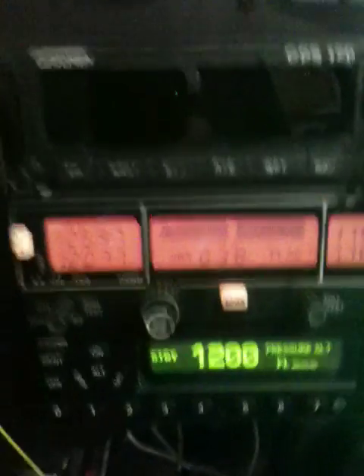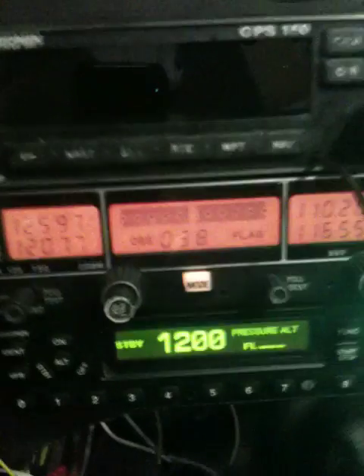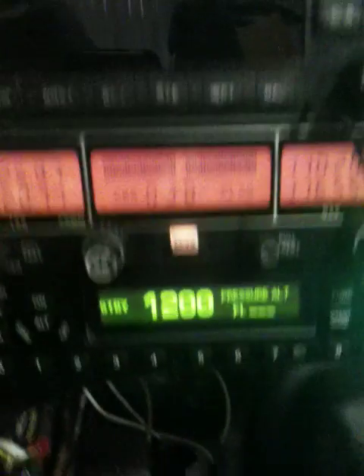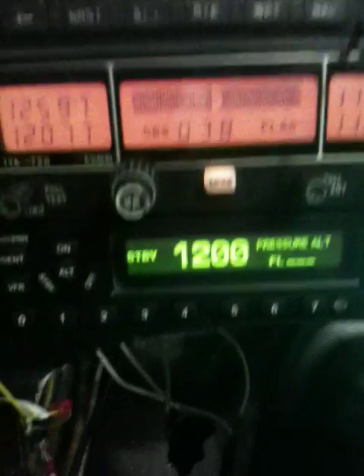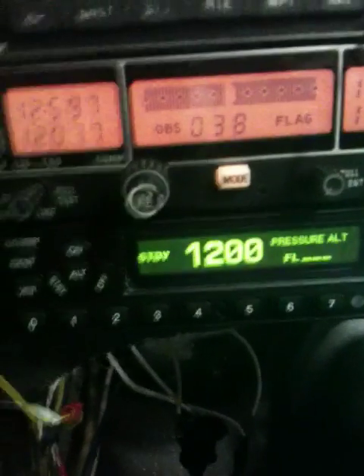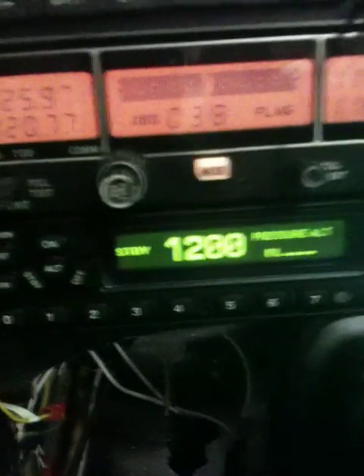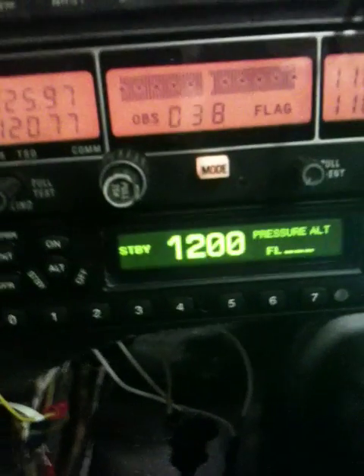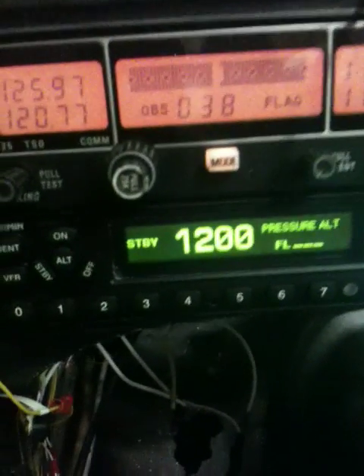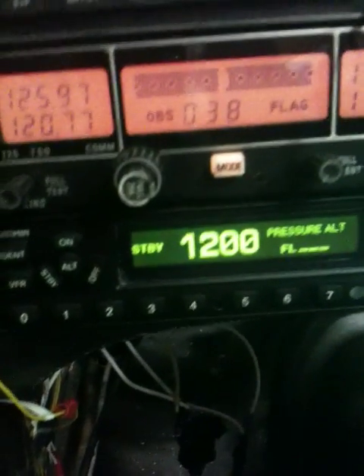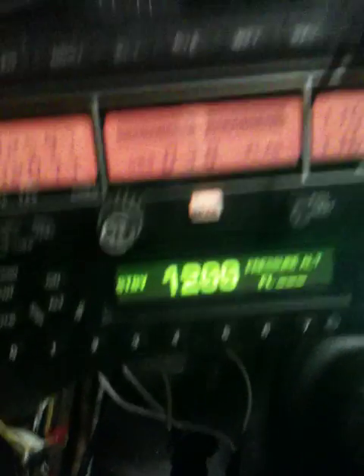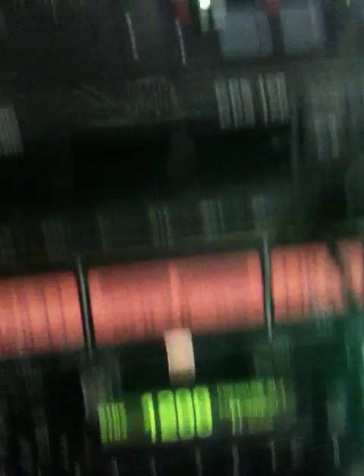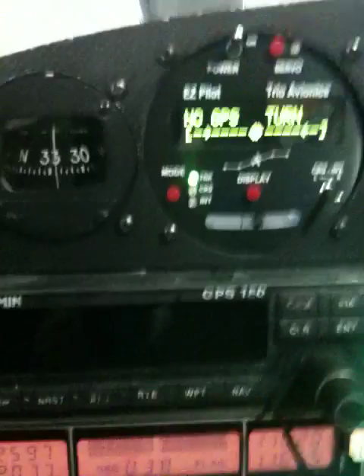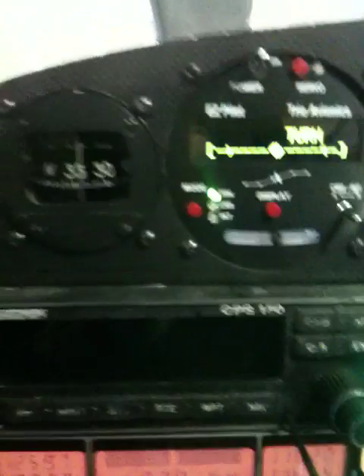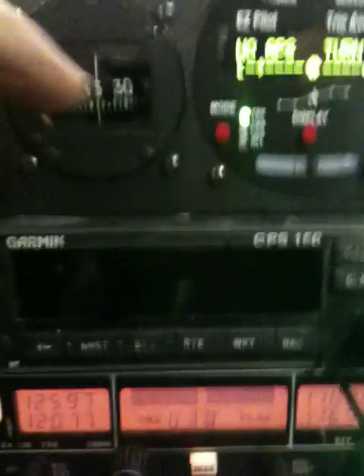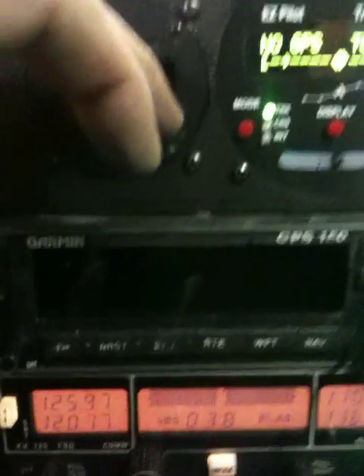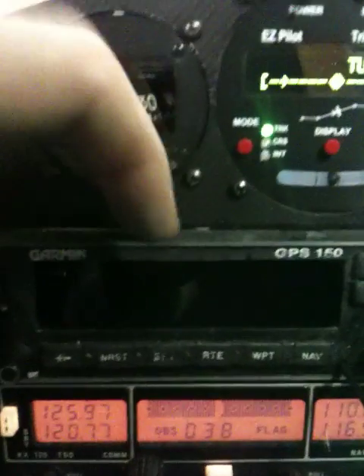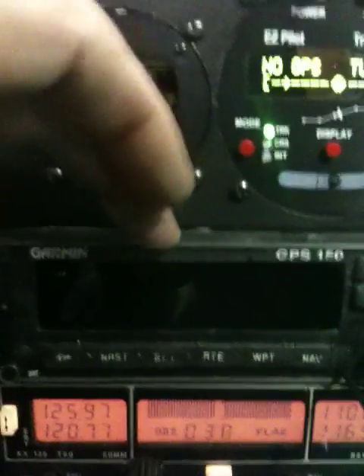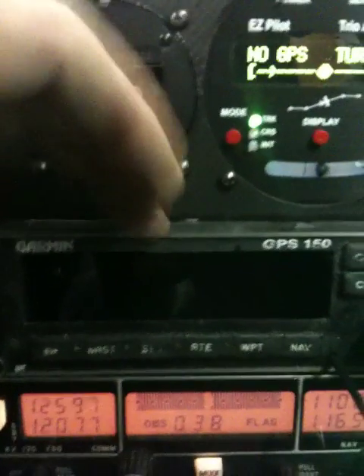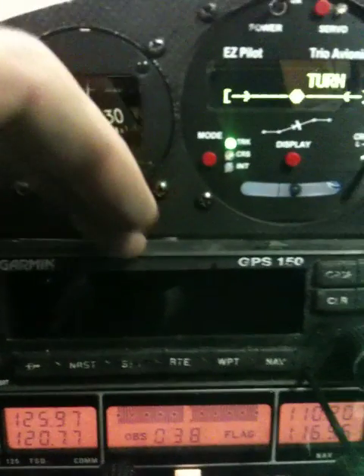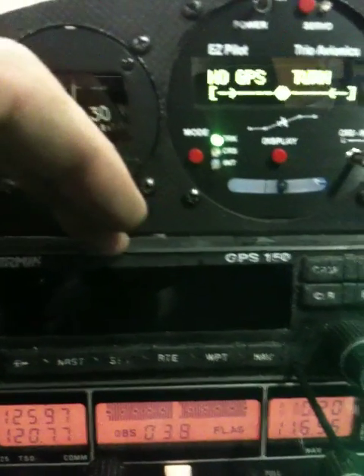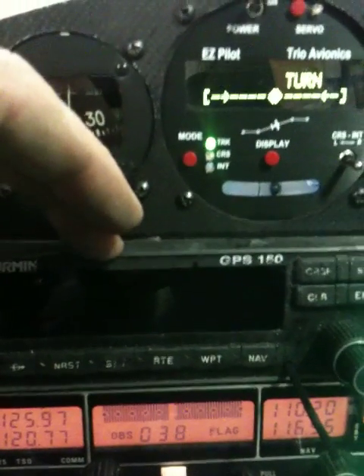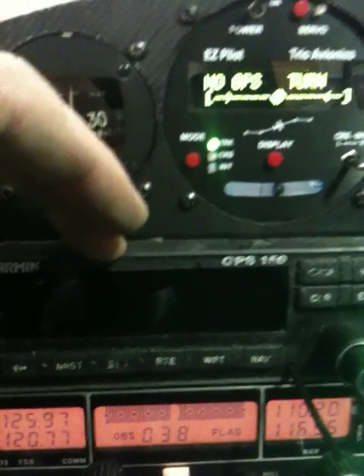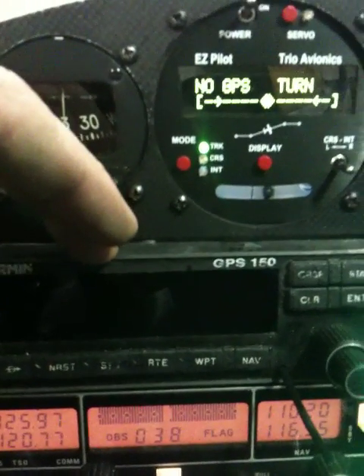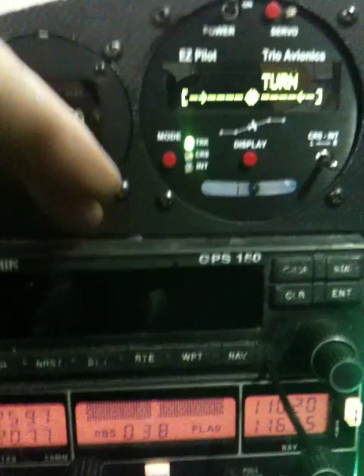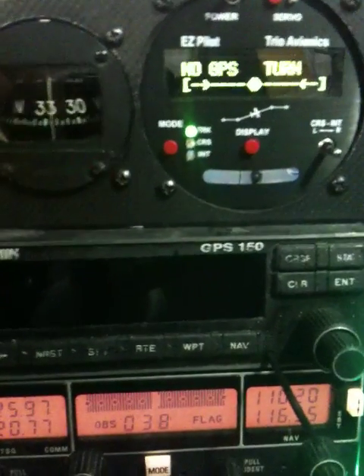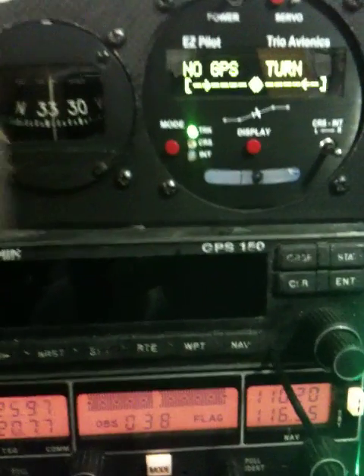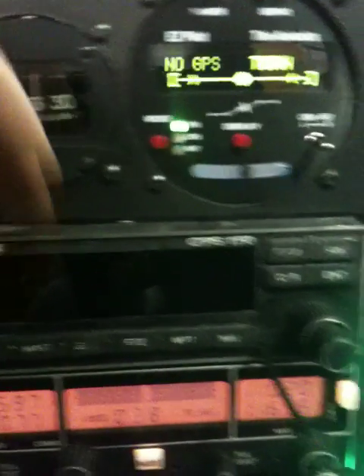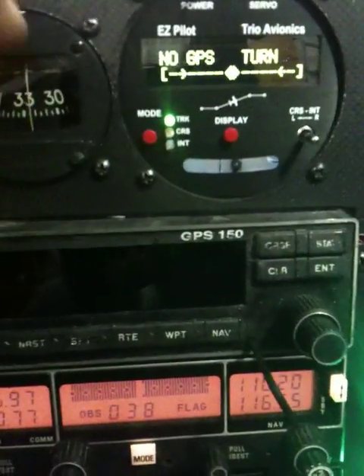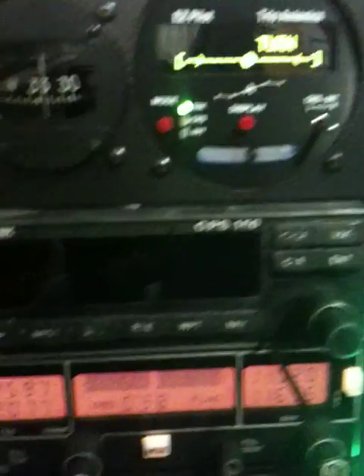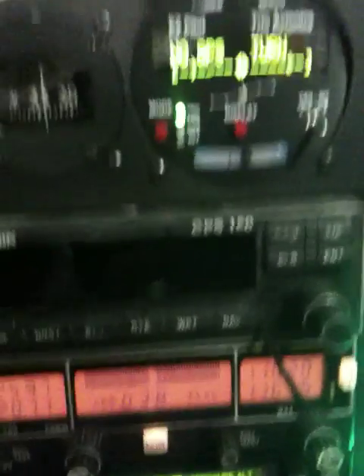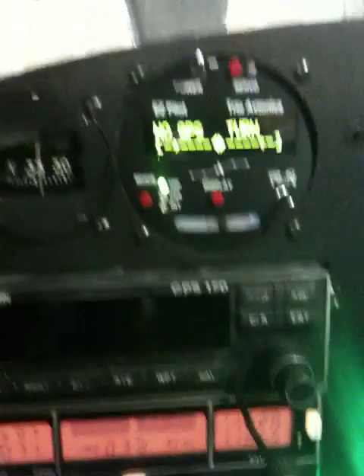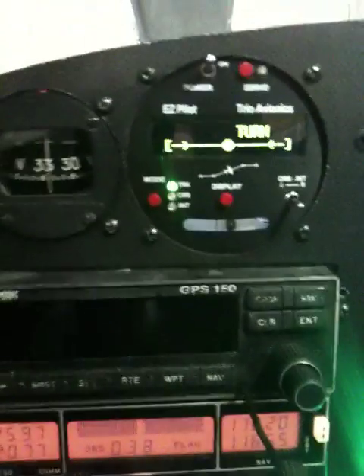The radio is powered. The transponder is powered. I'm having a little trouble with the GPS 150 — it doesn't seem to want to power up. I don't know what's up with that.